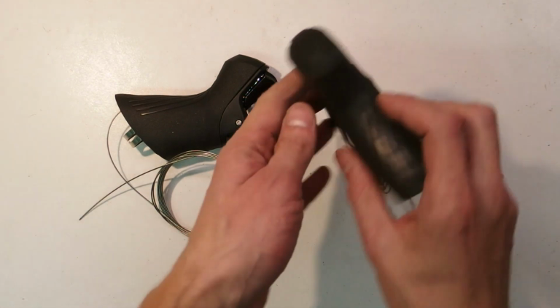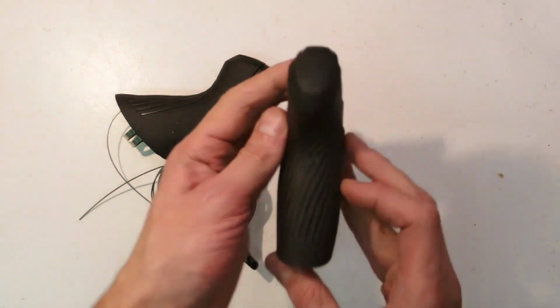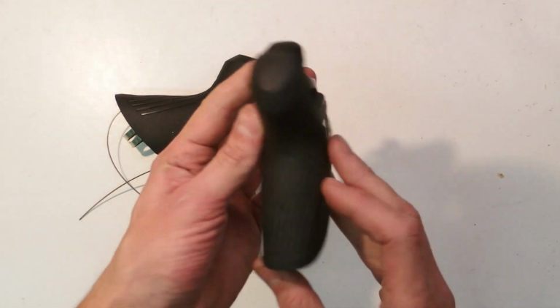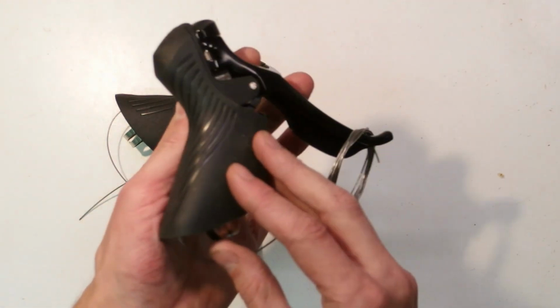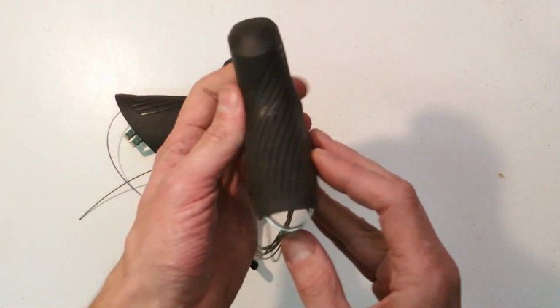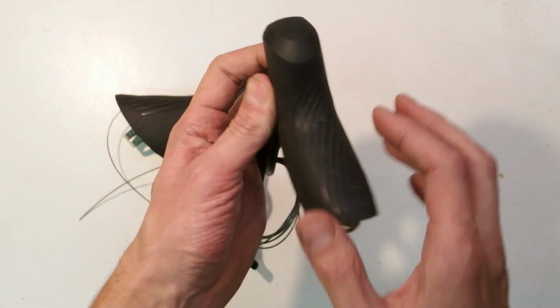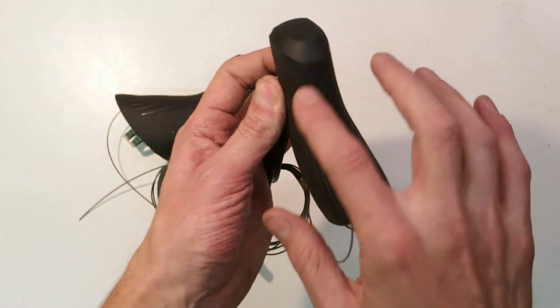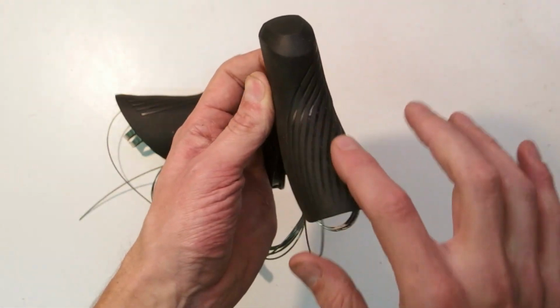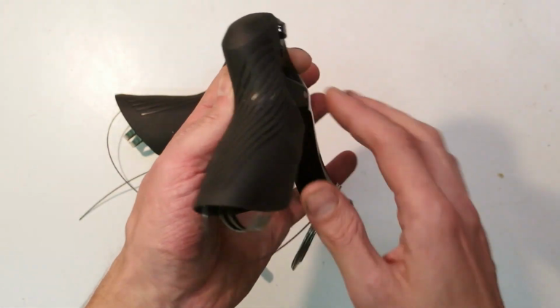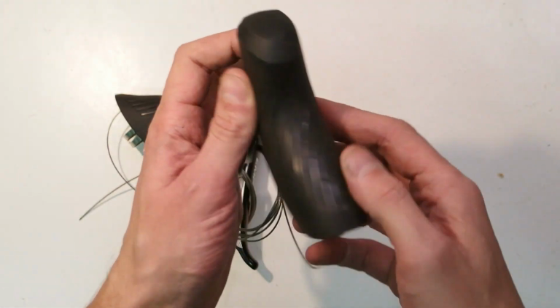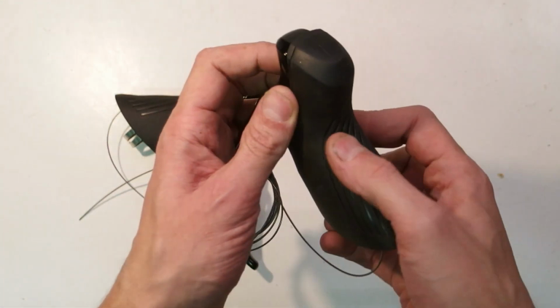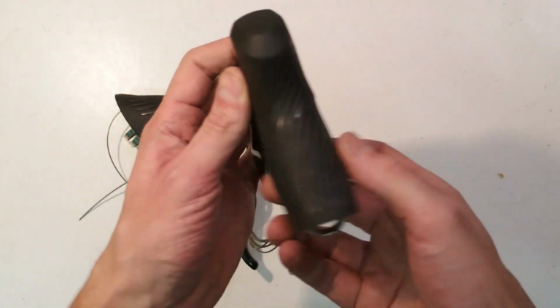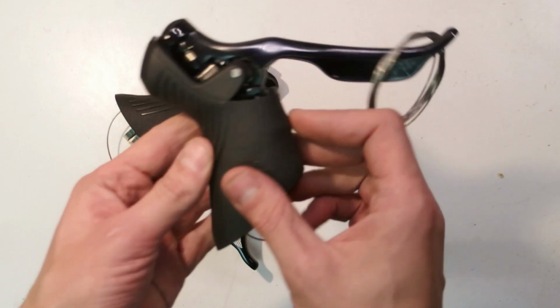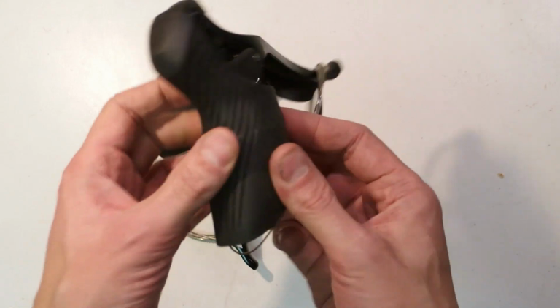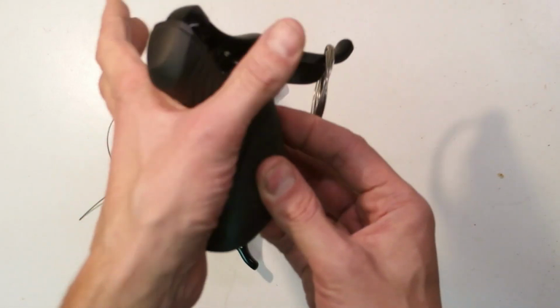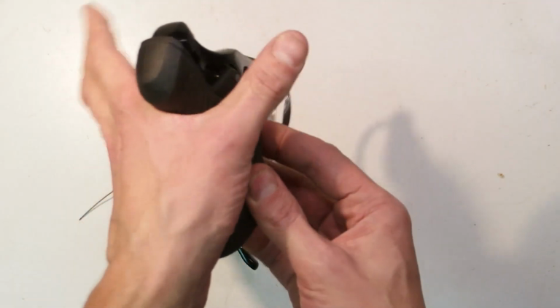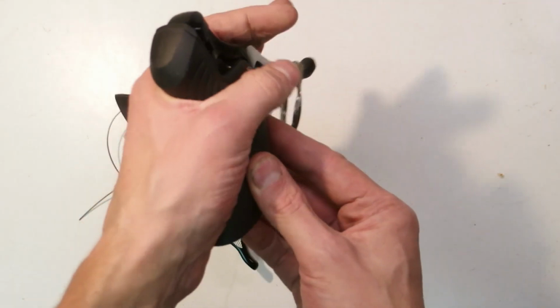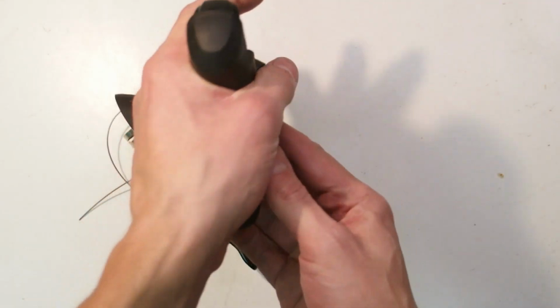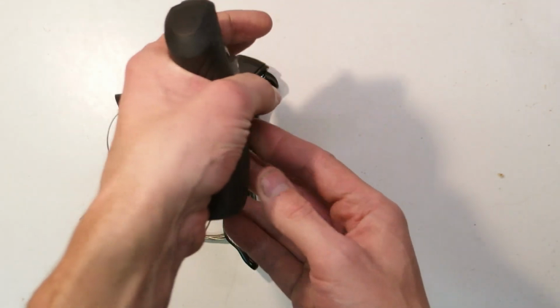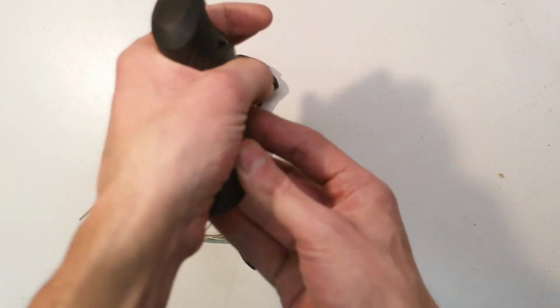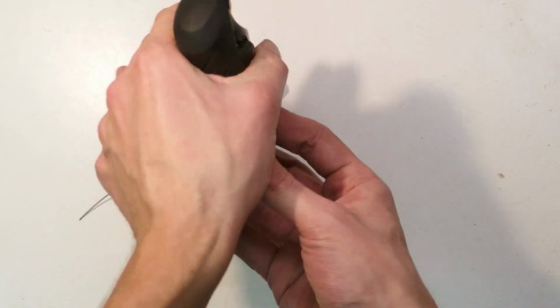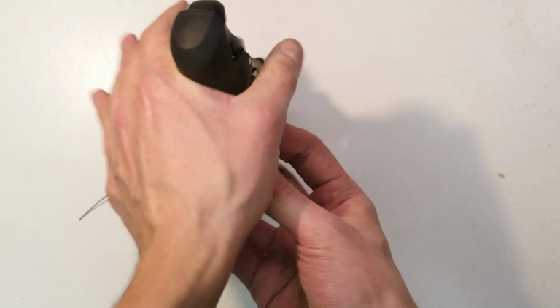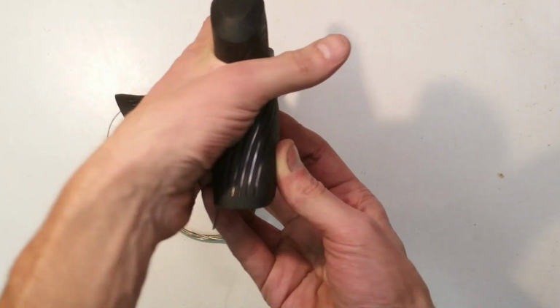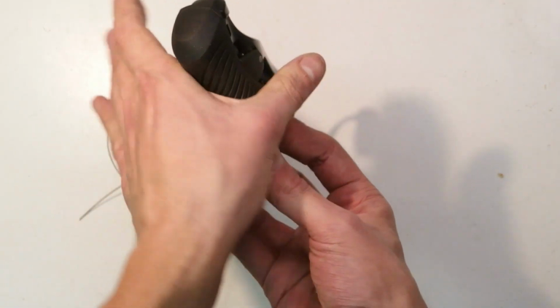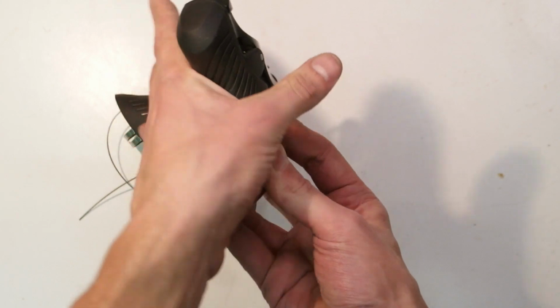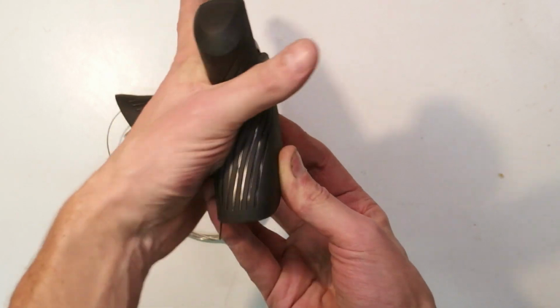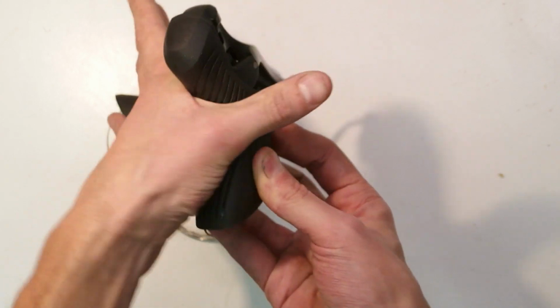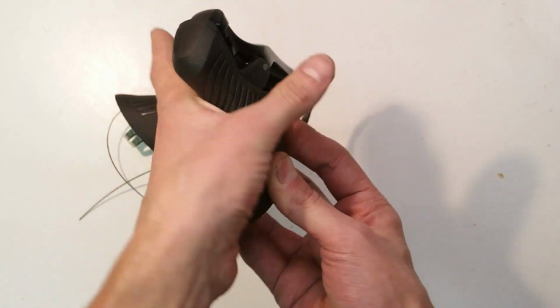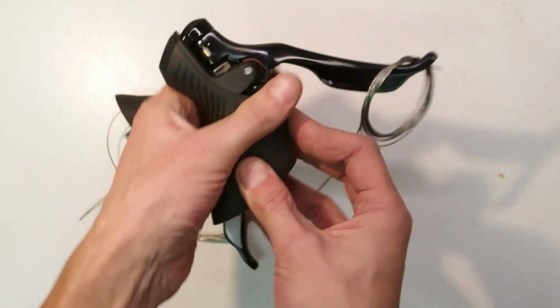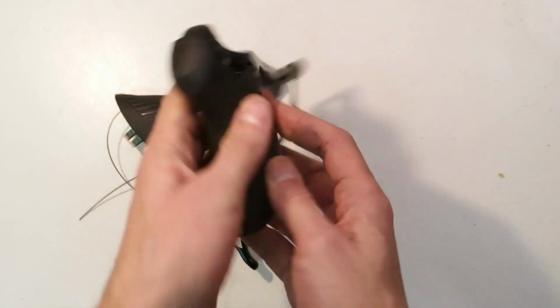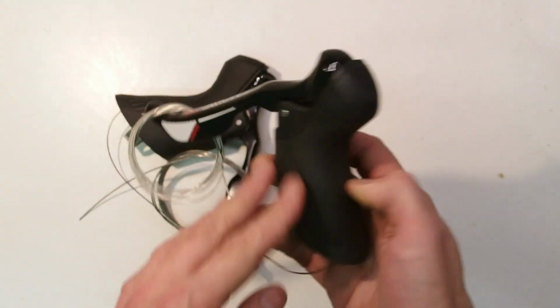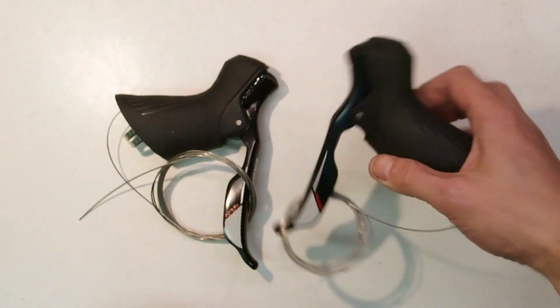The rubber on the tops is textured for grip and is textured in a manner that should resist twisting motions of your hand. That's a good thing.